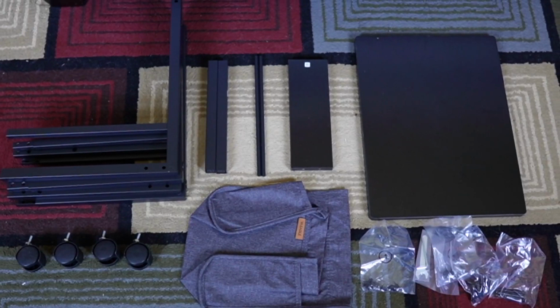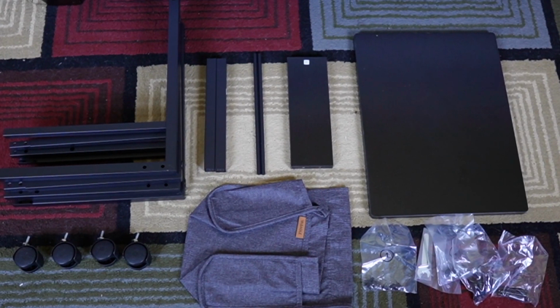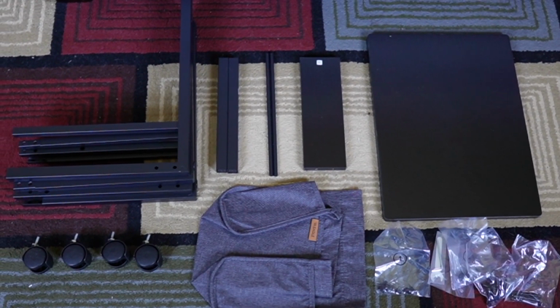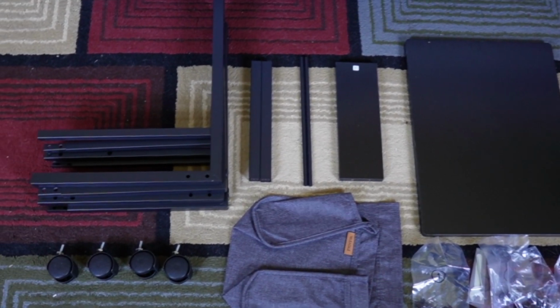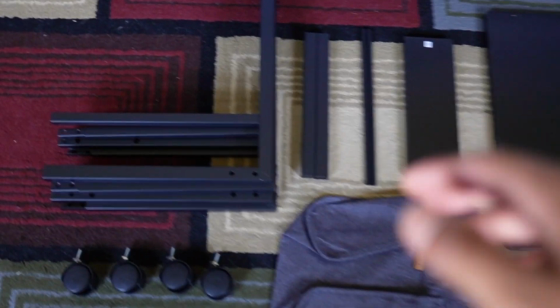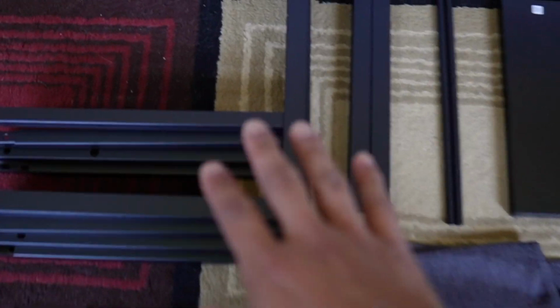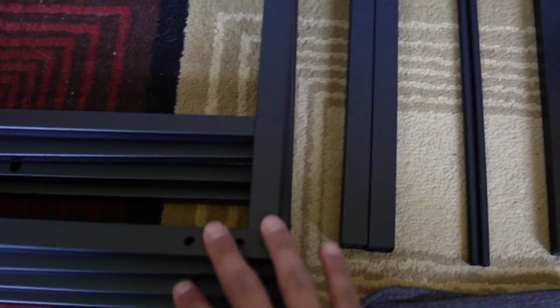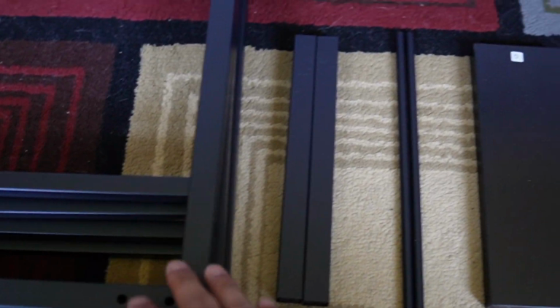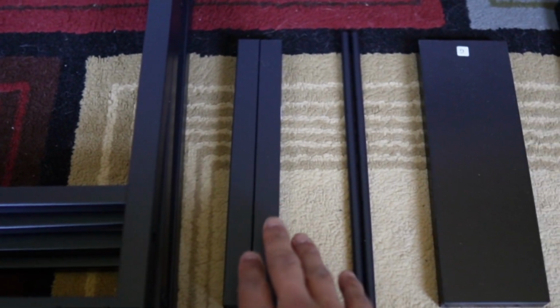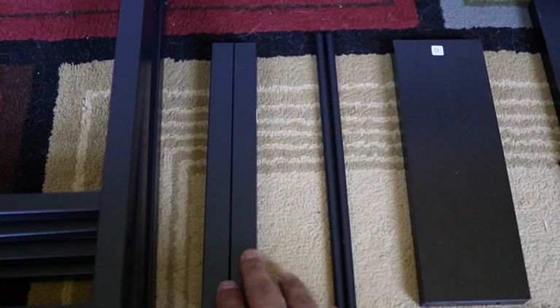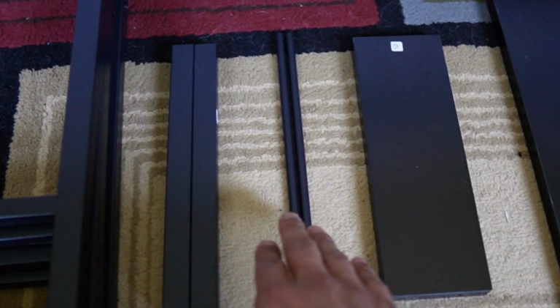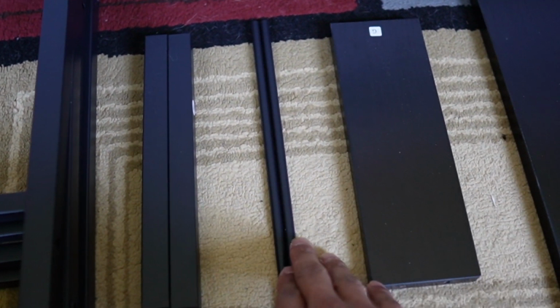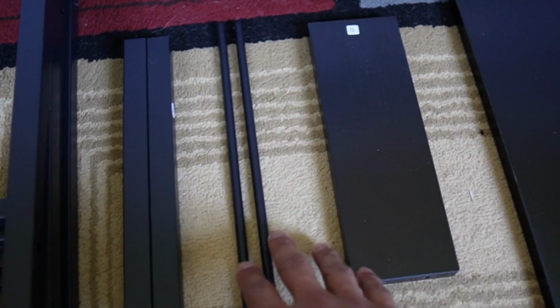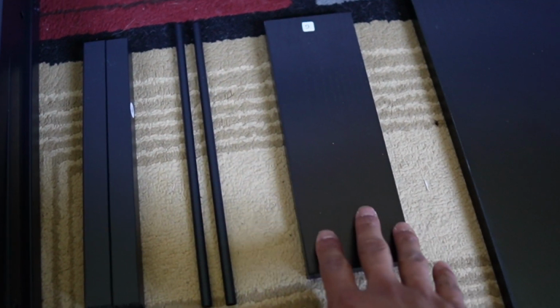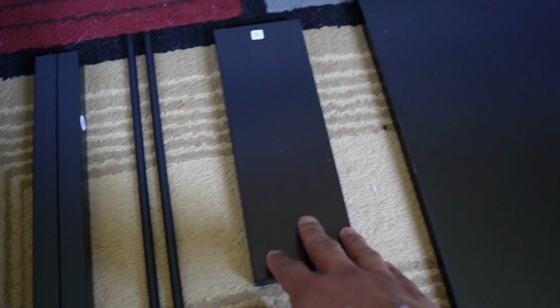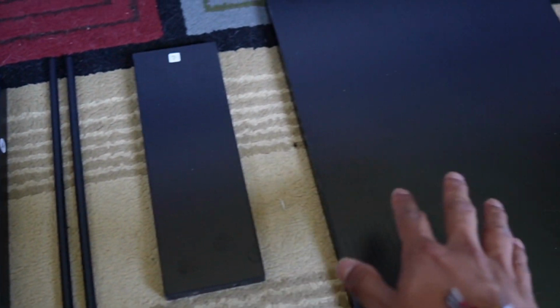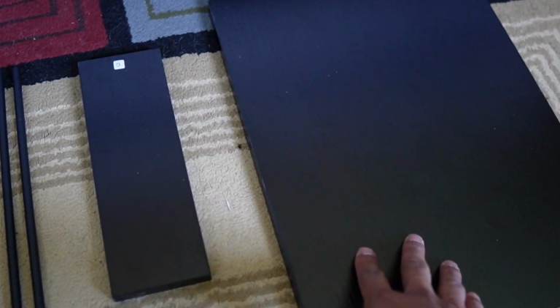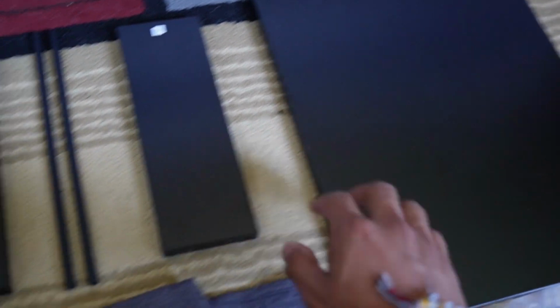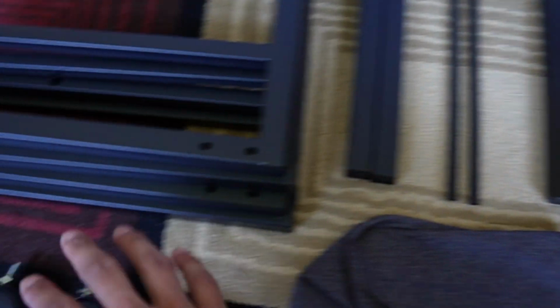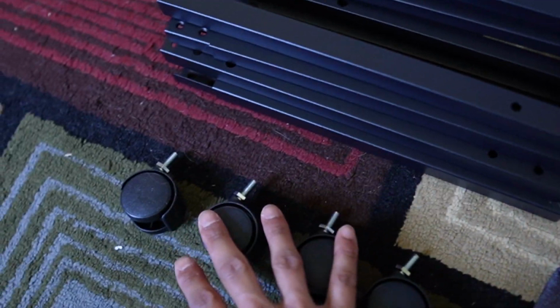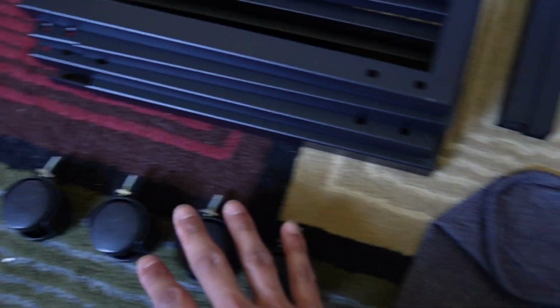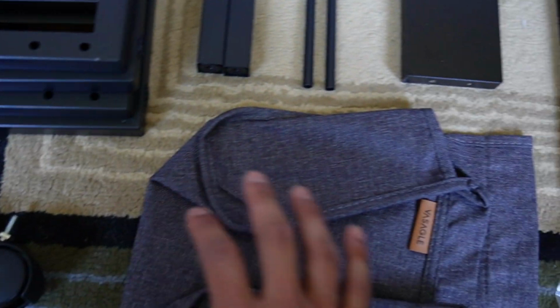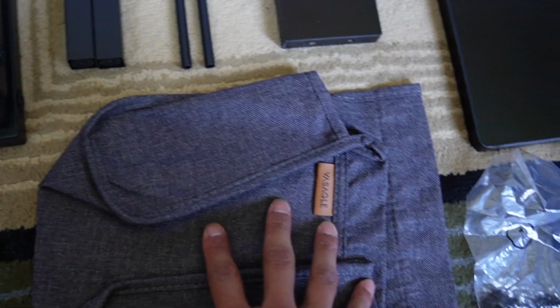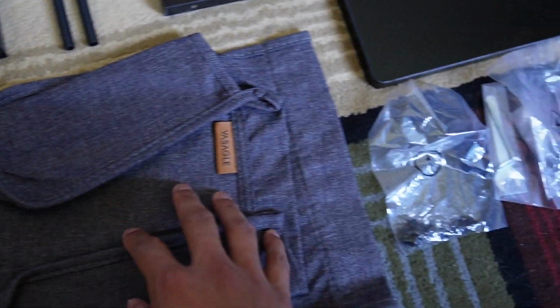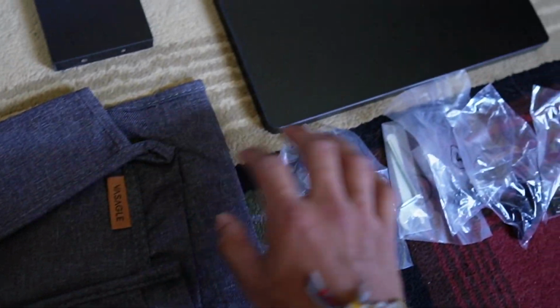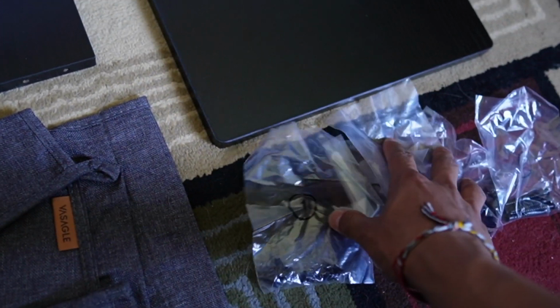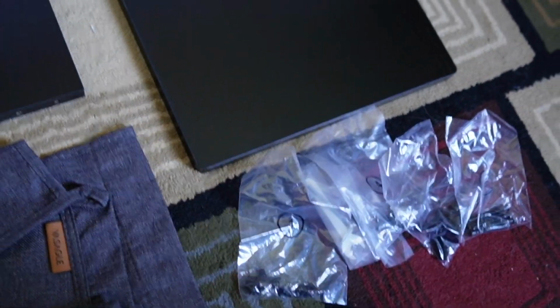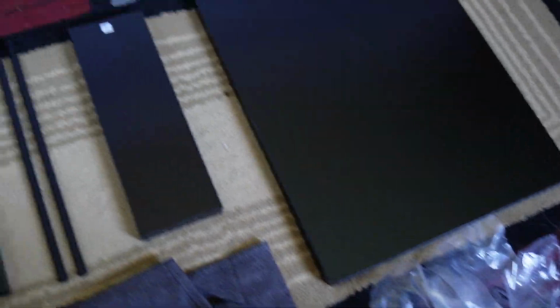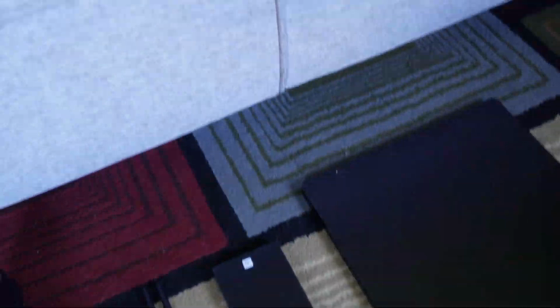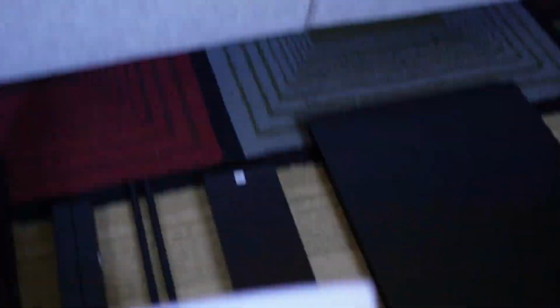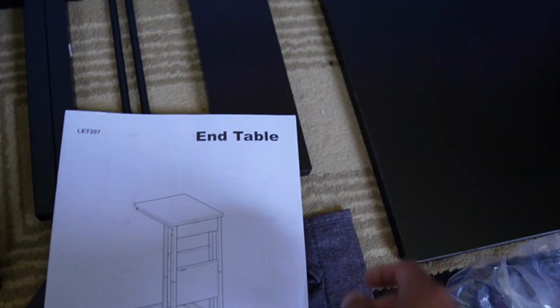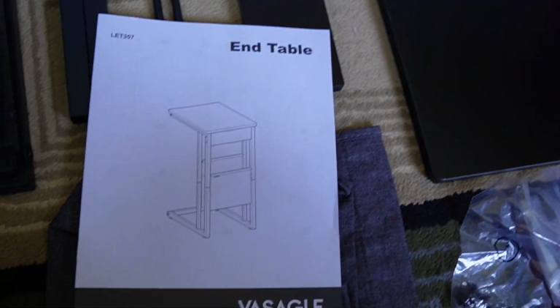Here's everything that comes in the box: the metal frame, some metal pieces, some rods, a wooden piece, the tabletop, wheels, a cloth, some hardware, and finally the instructions.